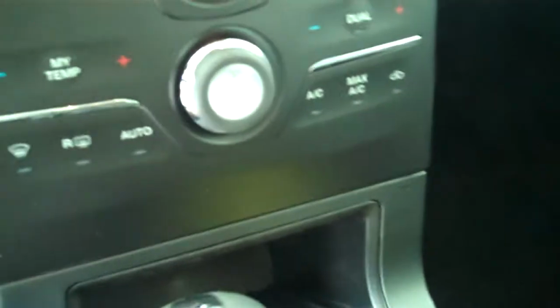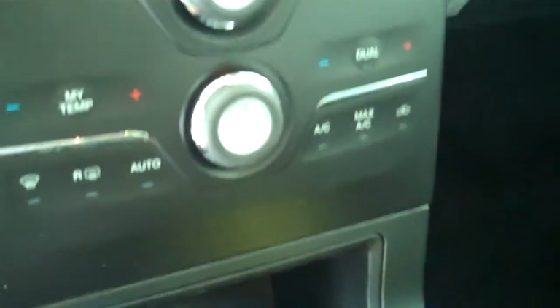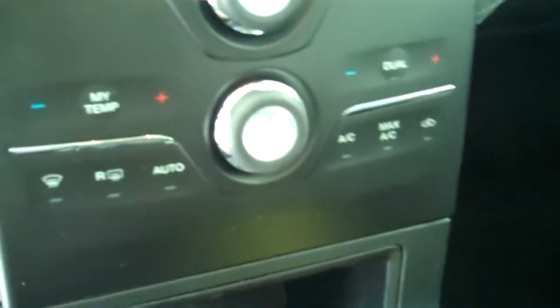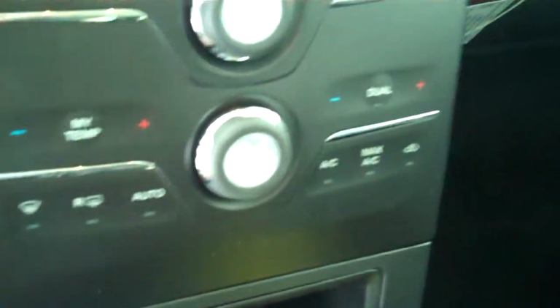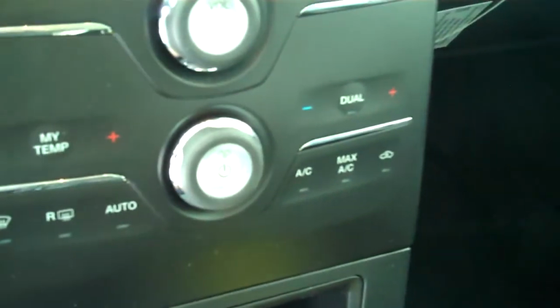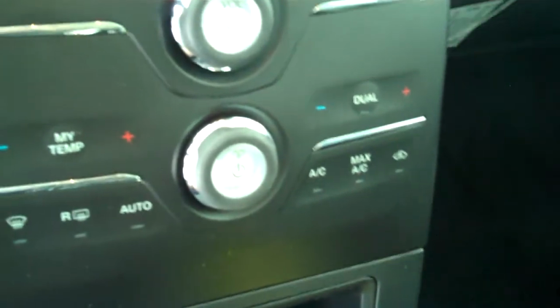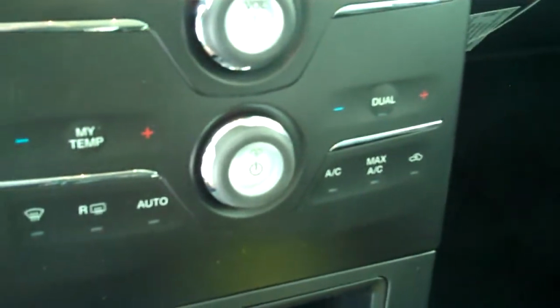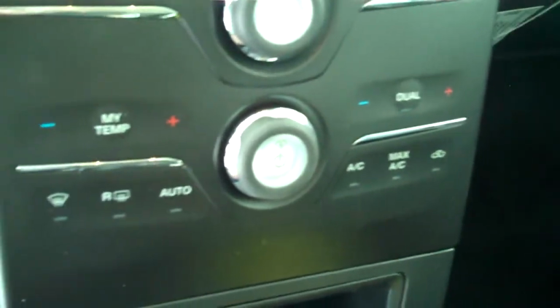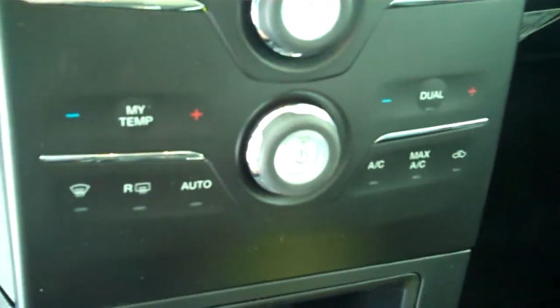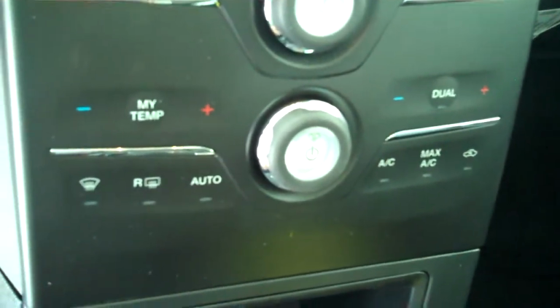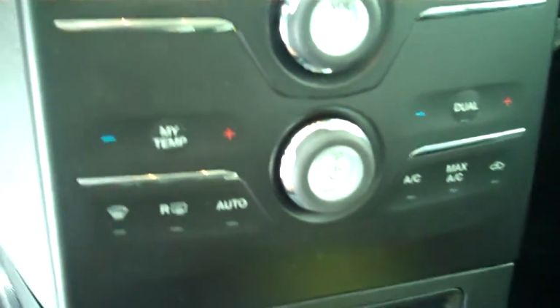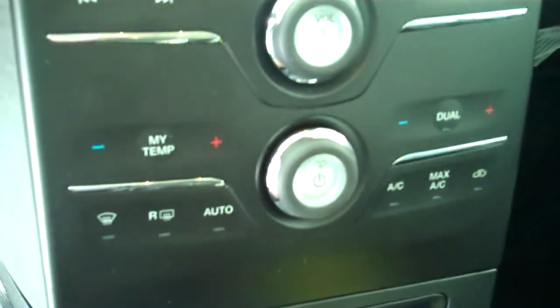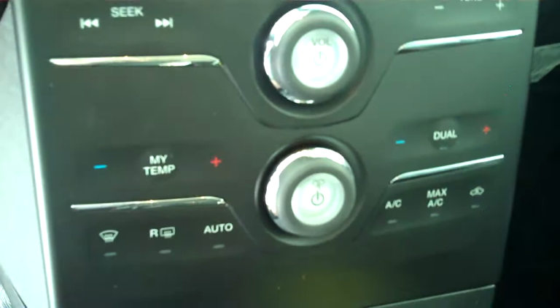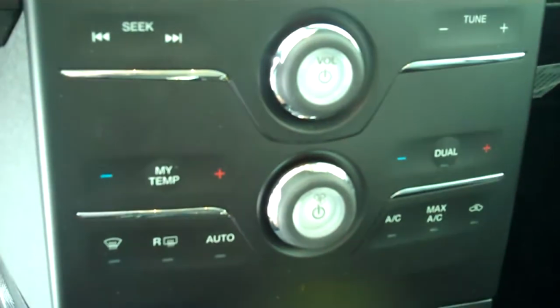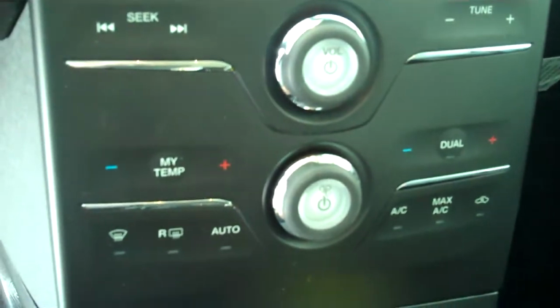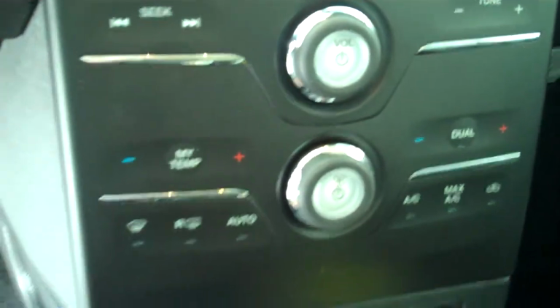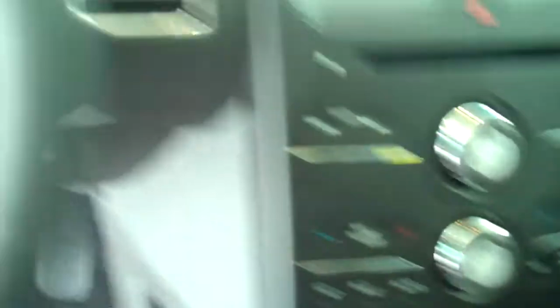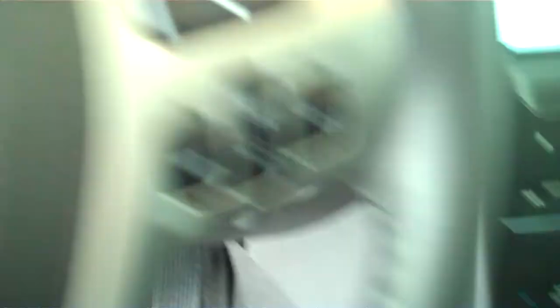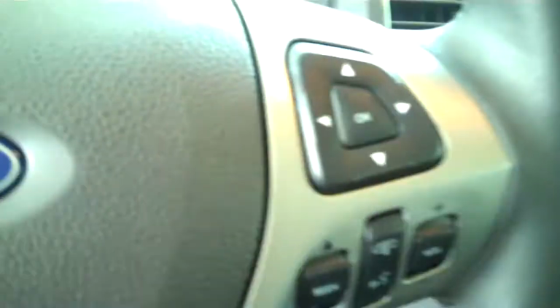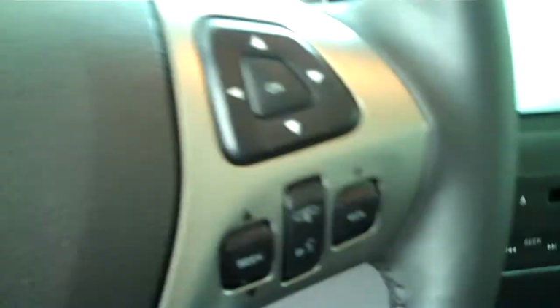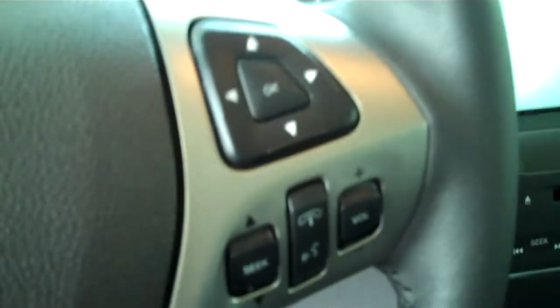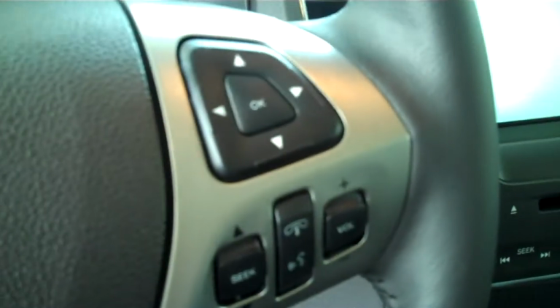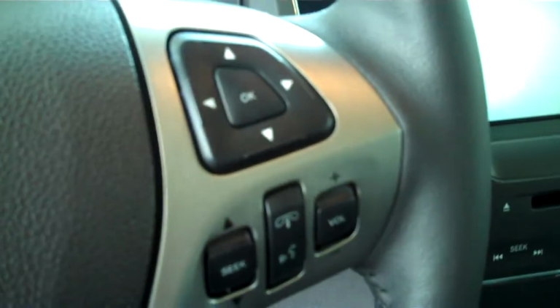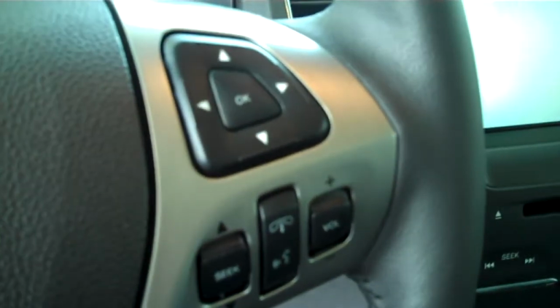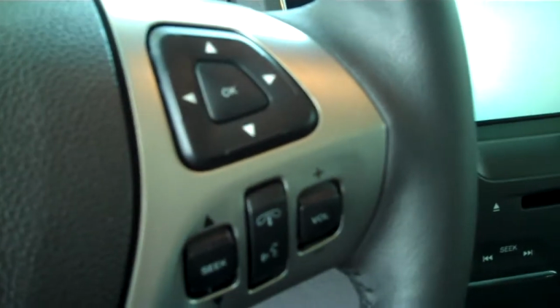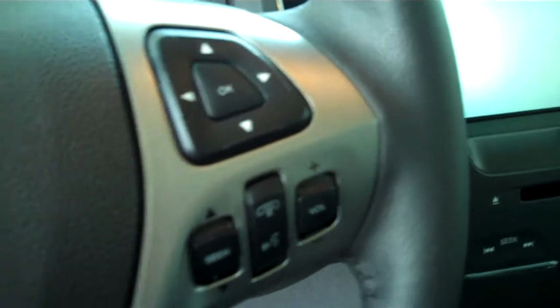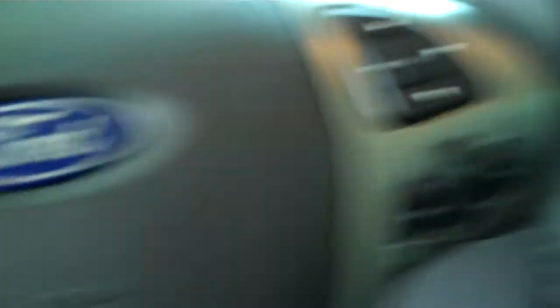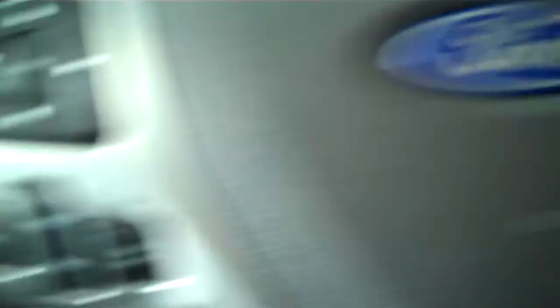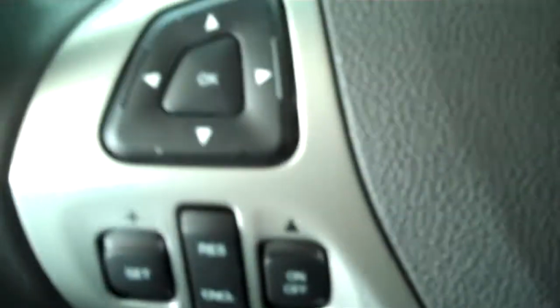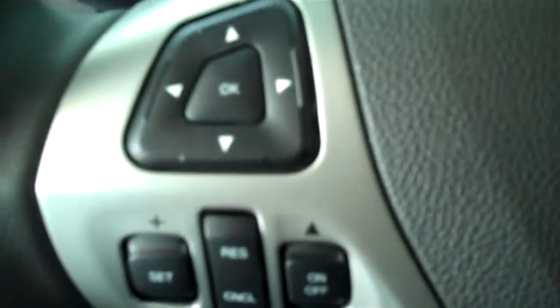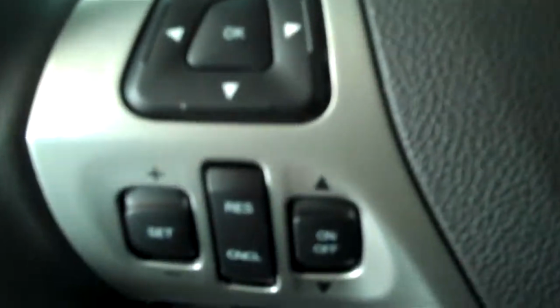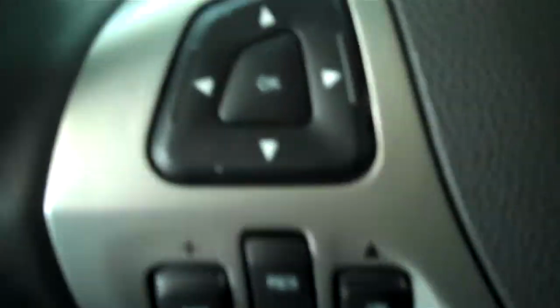It has both heating and air conditioning, has automatic temperature control, has heated seats, has volume control for the radio on the steering wheel, and has cruise control.